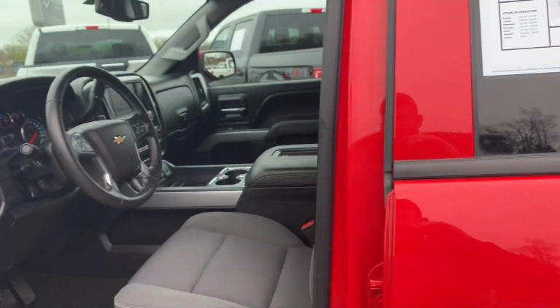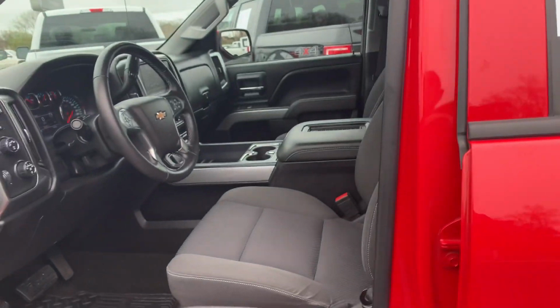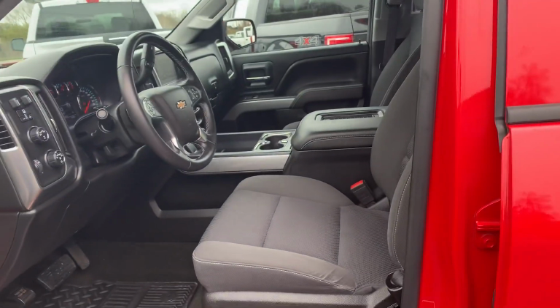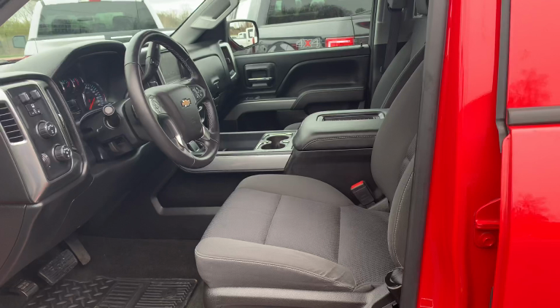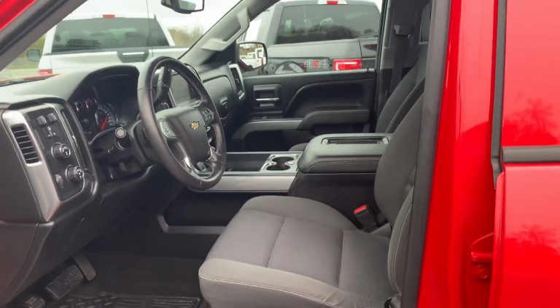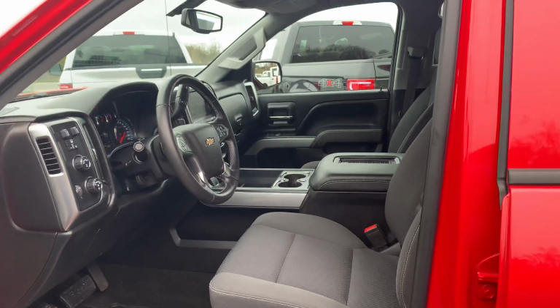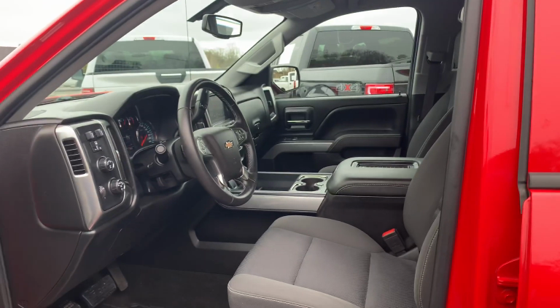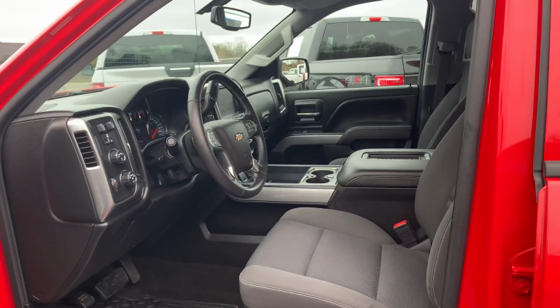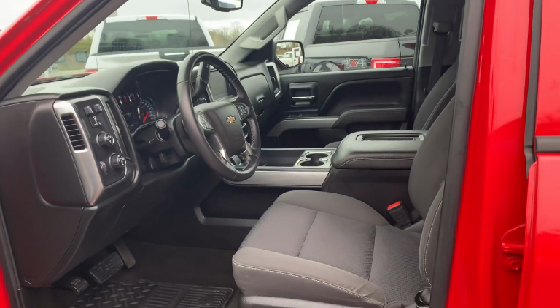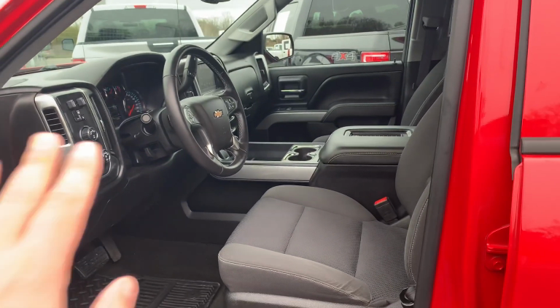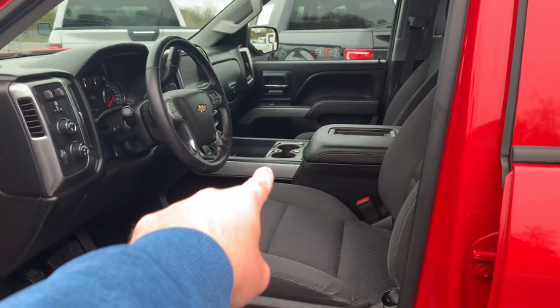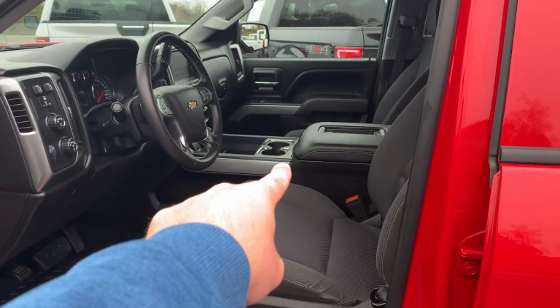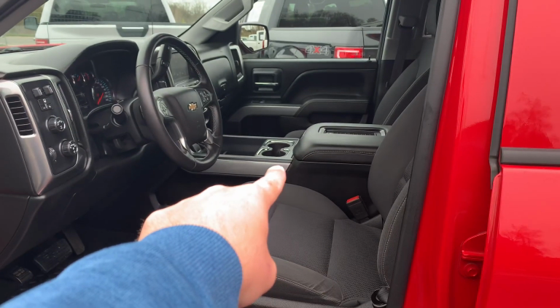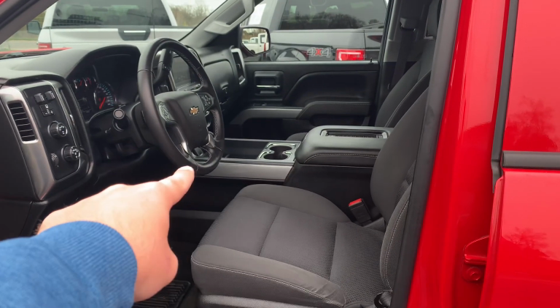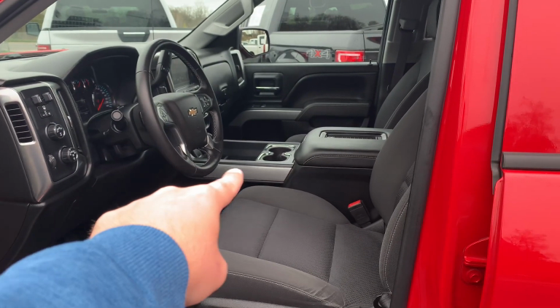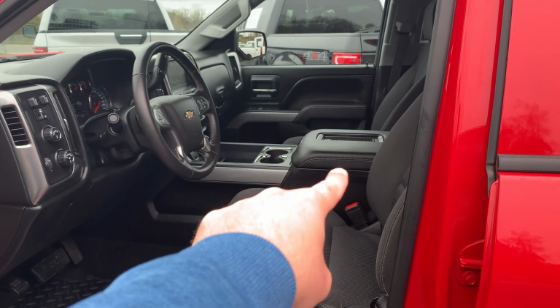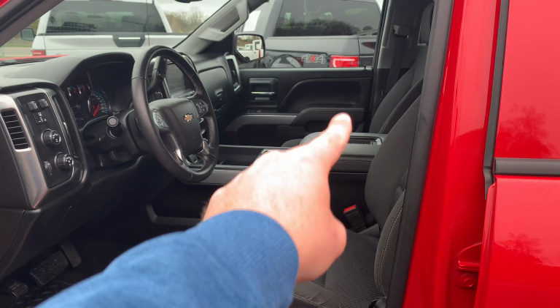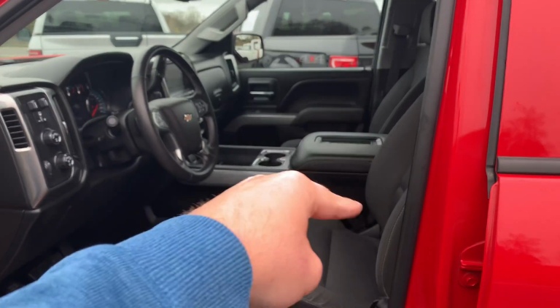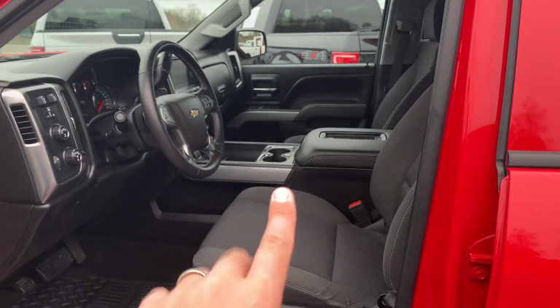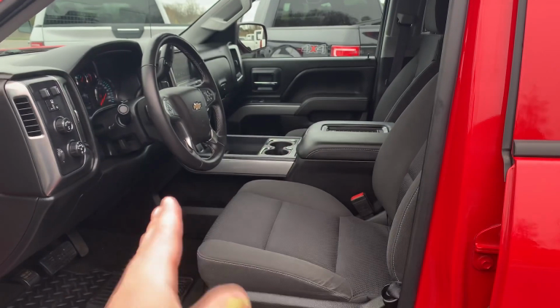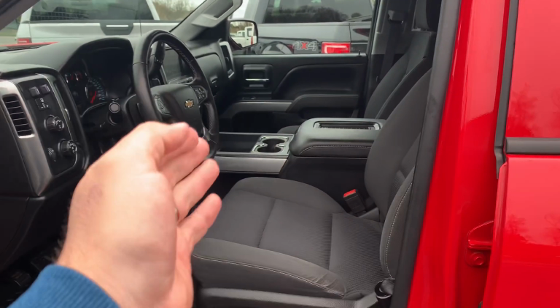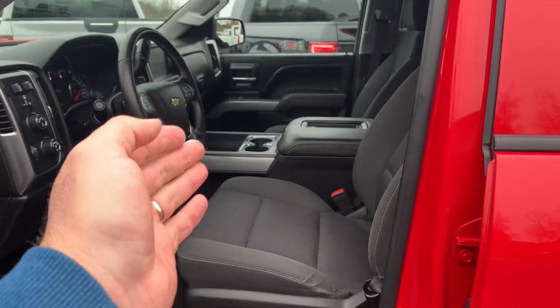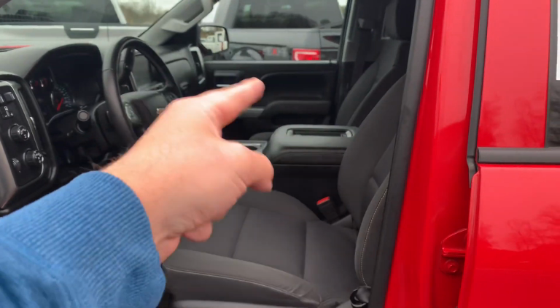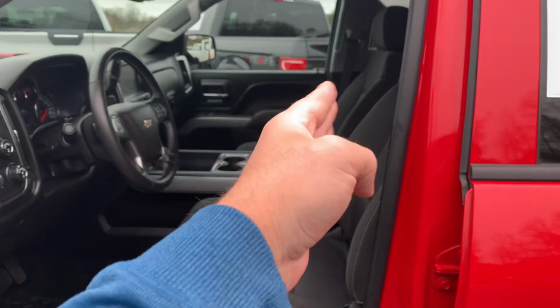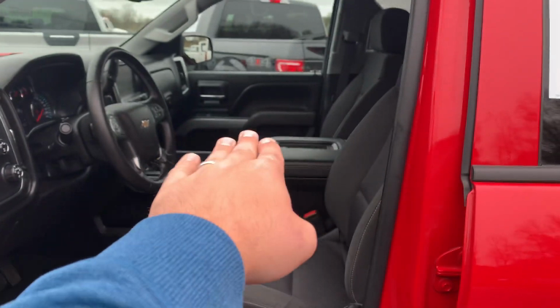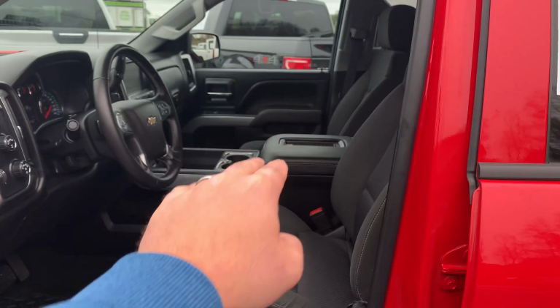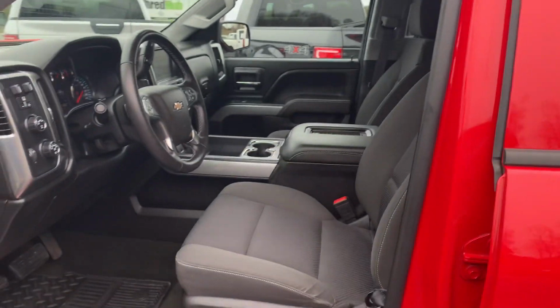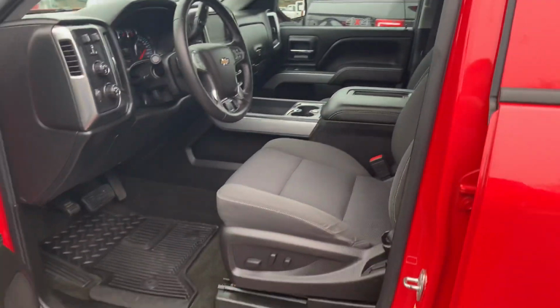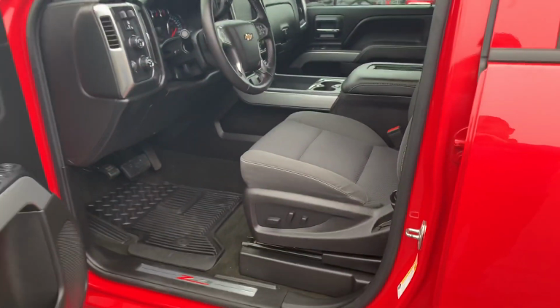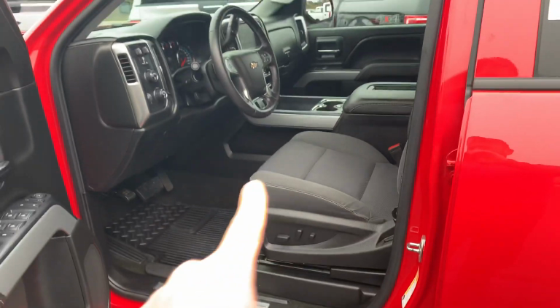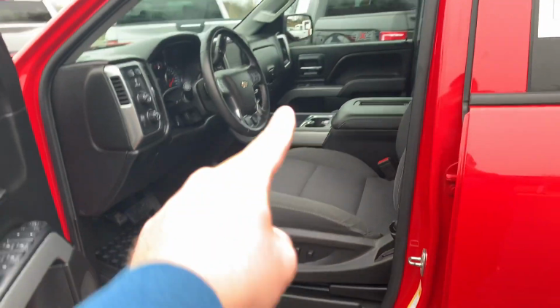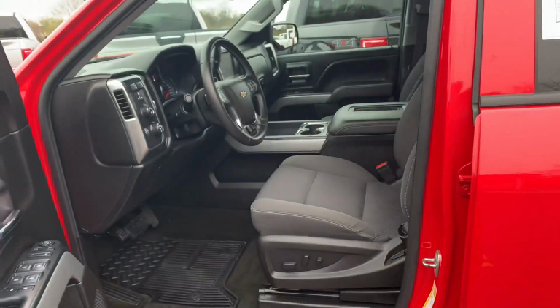Yes, this one does have the 5.3 liter V8. And what makes it the most rare bird of all — full center console, not bench seating but bucket seating. Most of them are bench. This is front buckets, dual power seats.